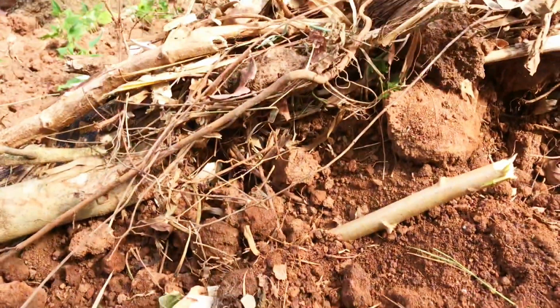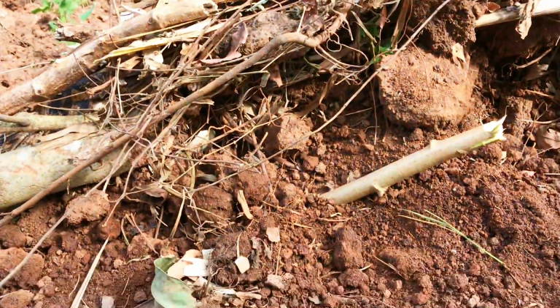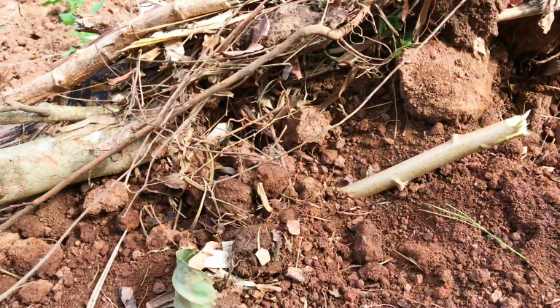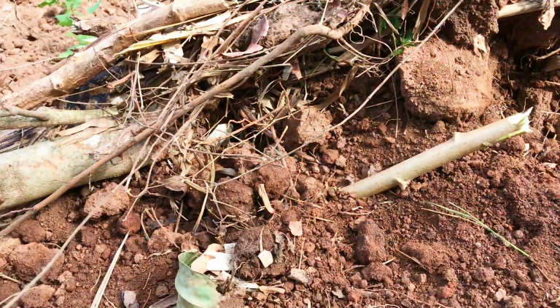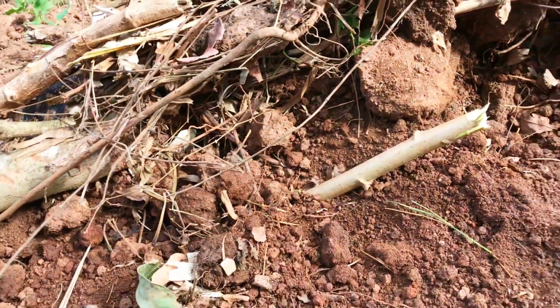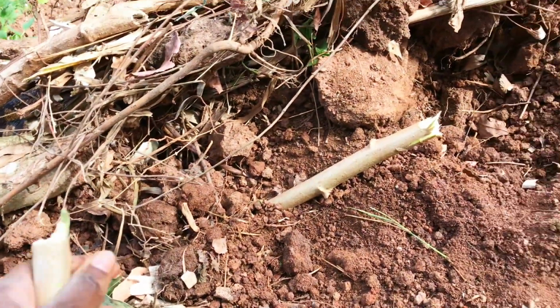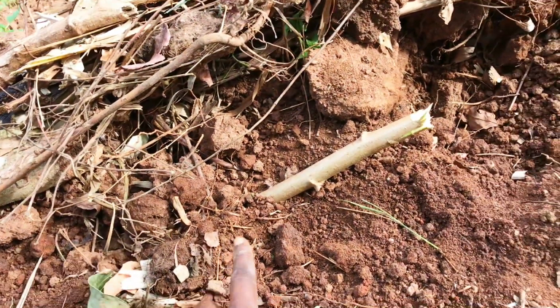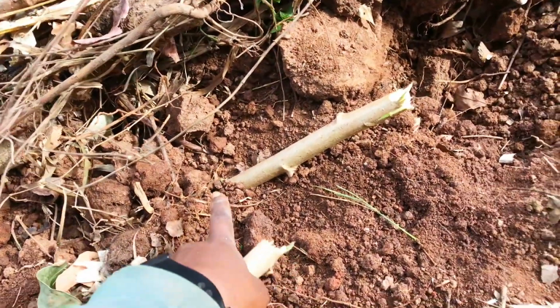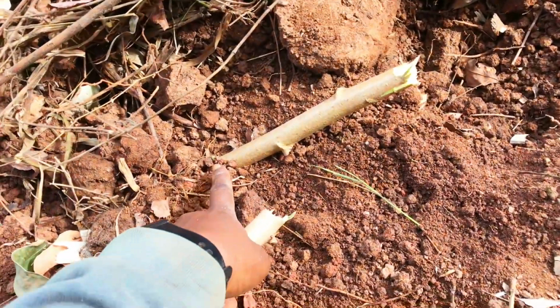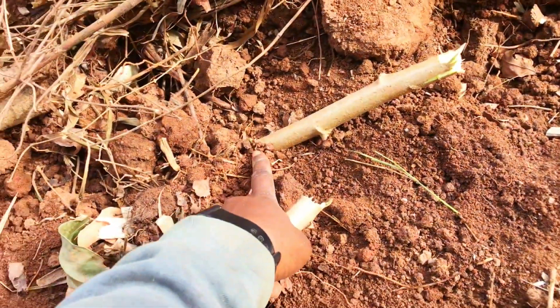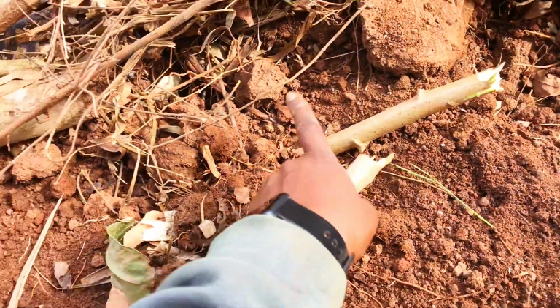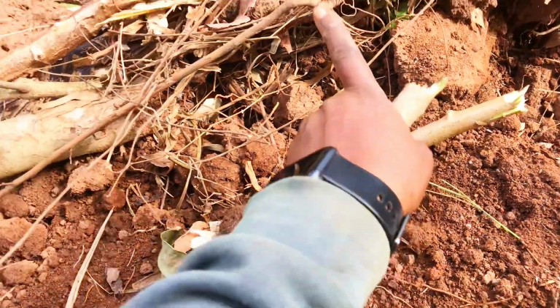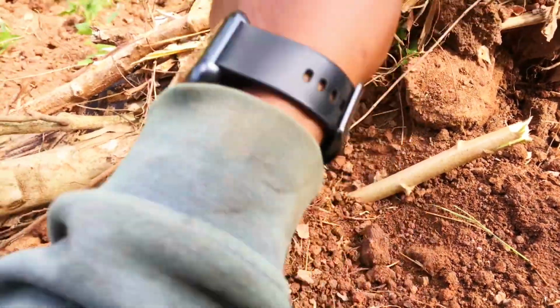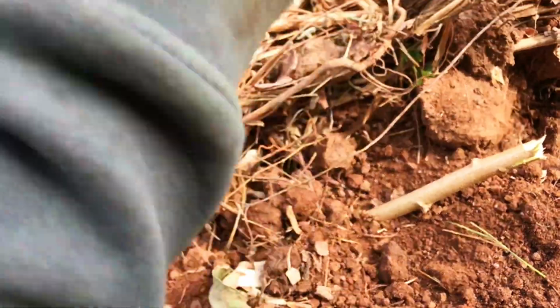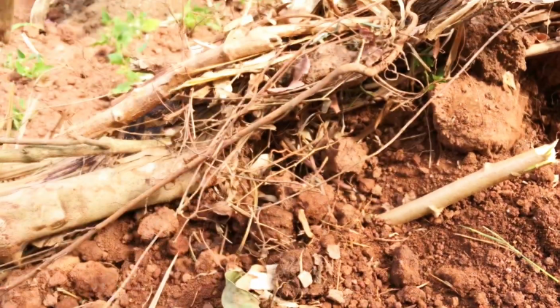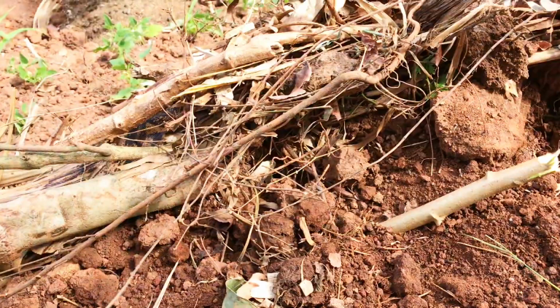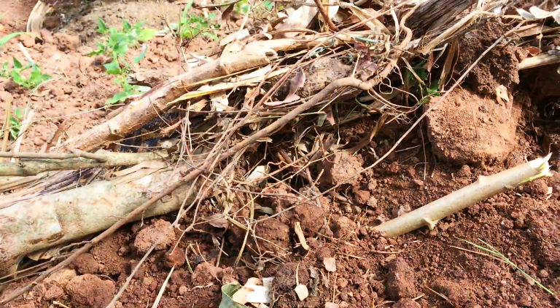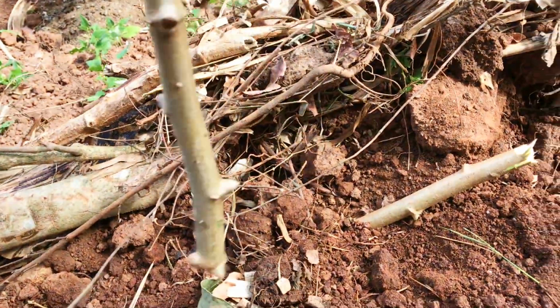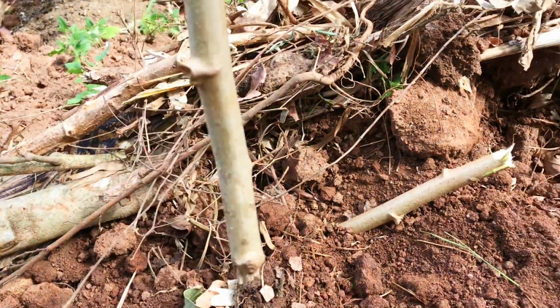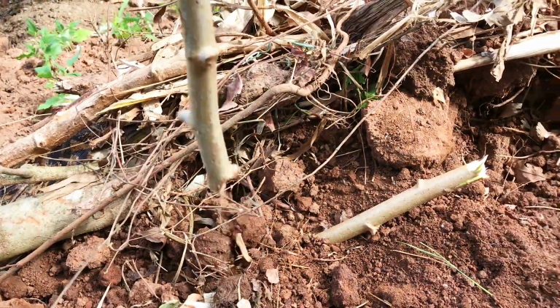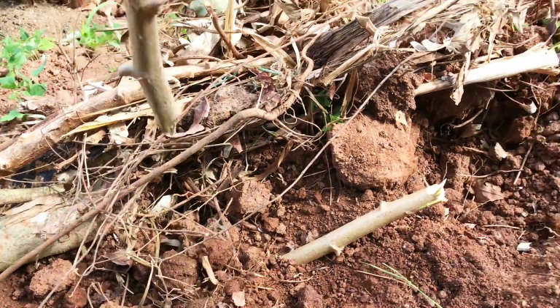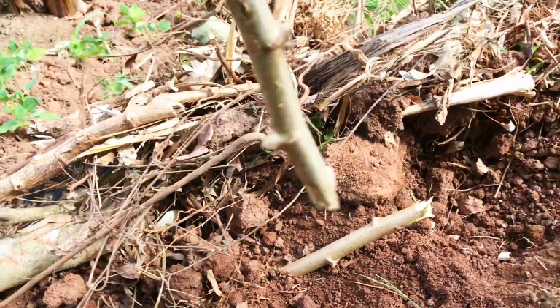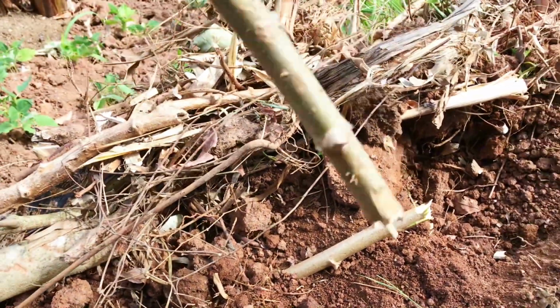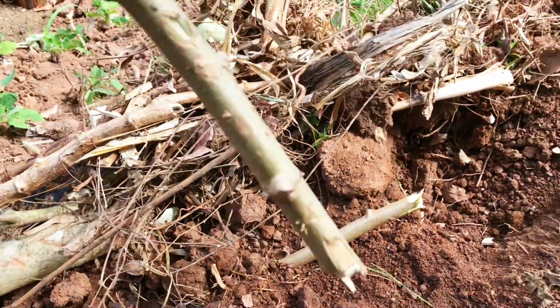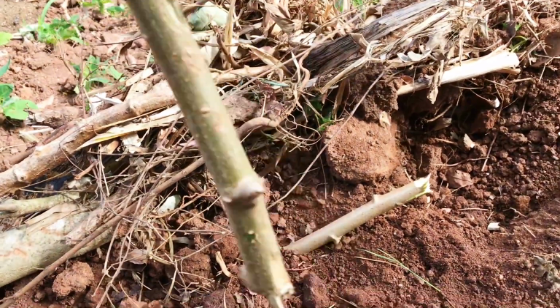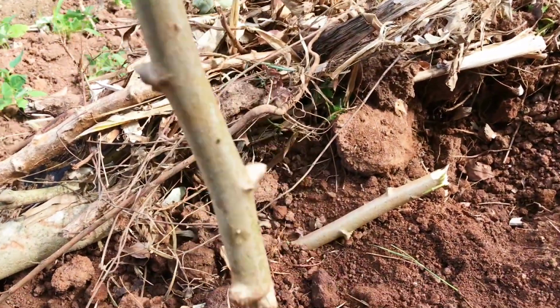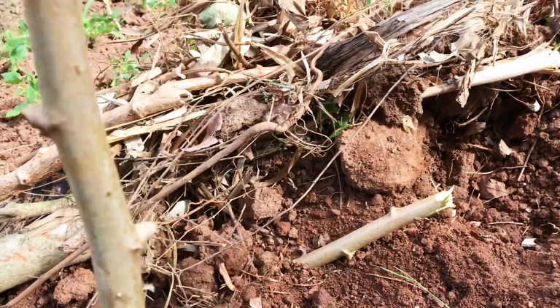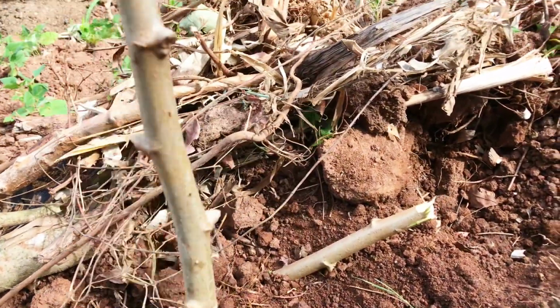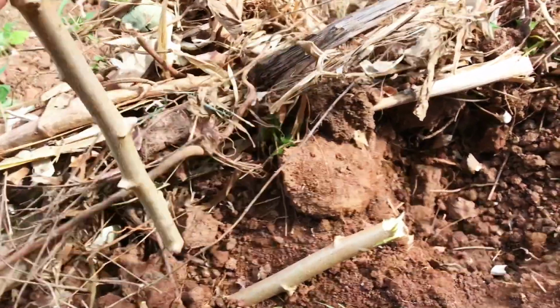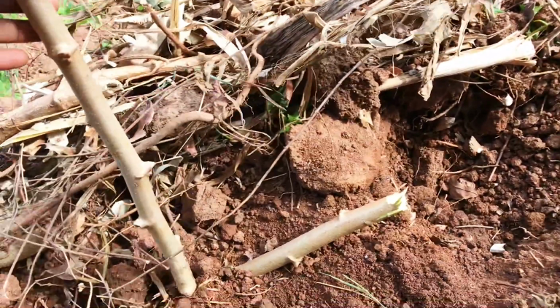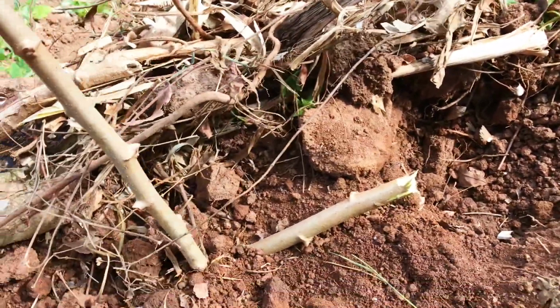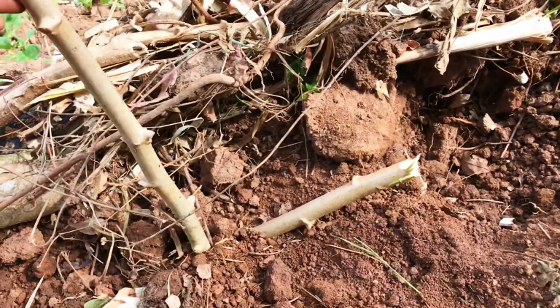Like that. Now it will grow facing upwards and become a cassava. Okay, that's it.